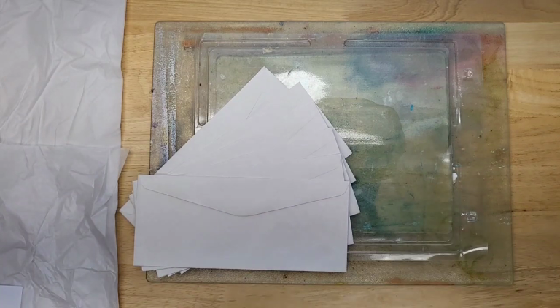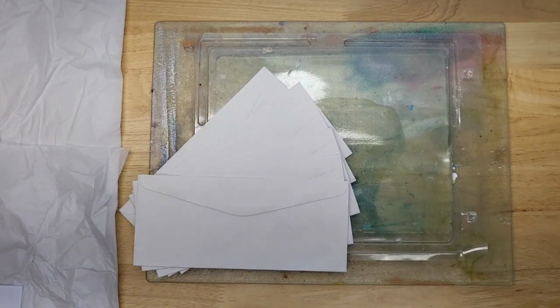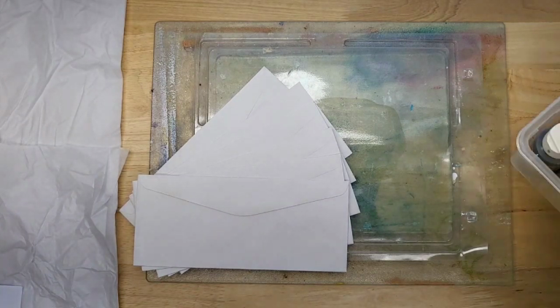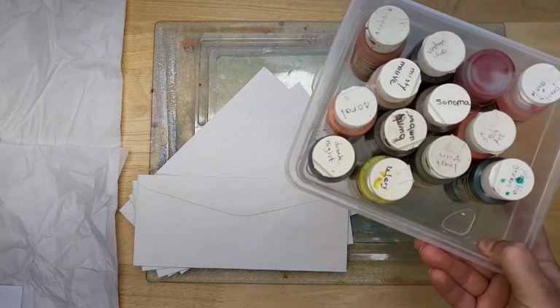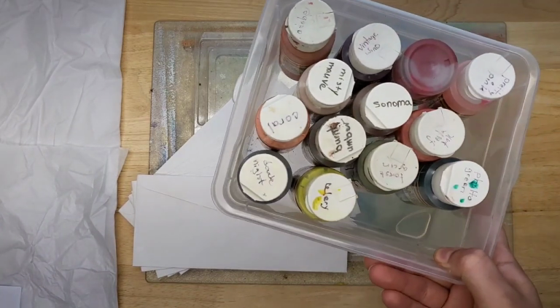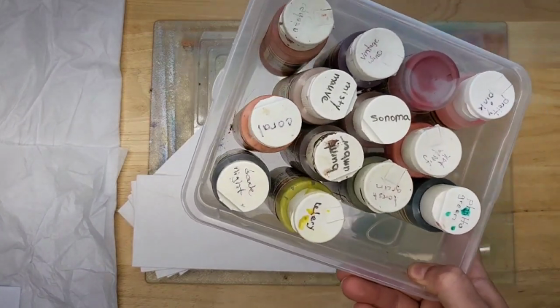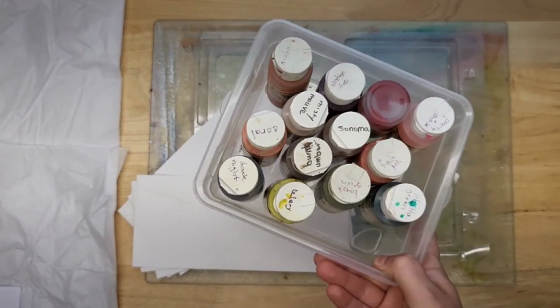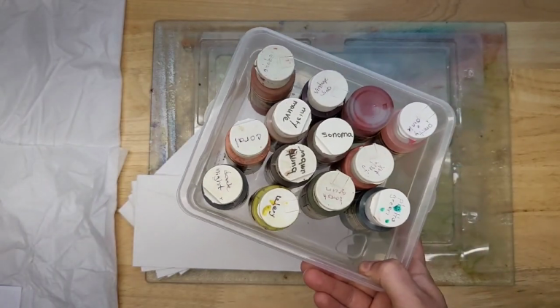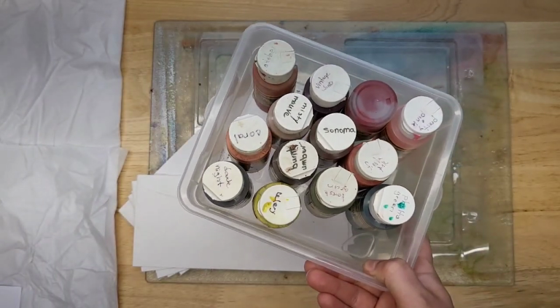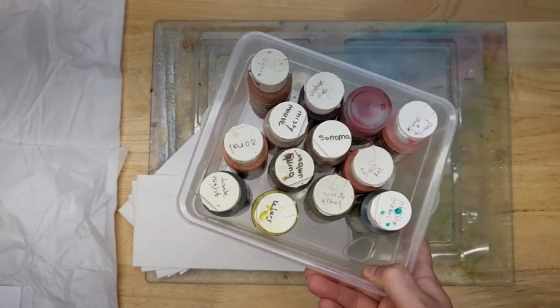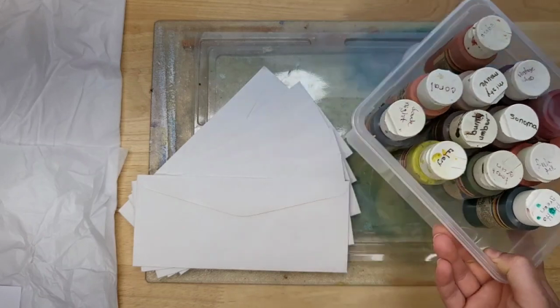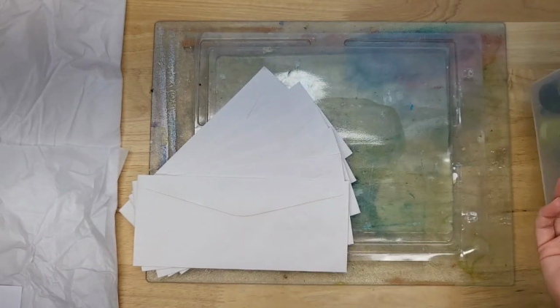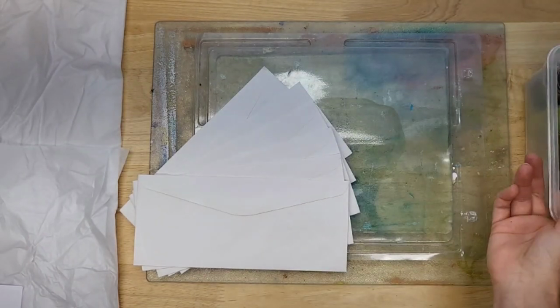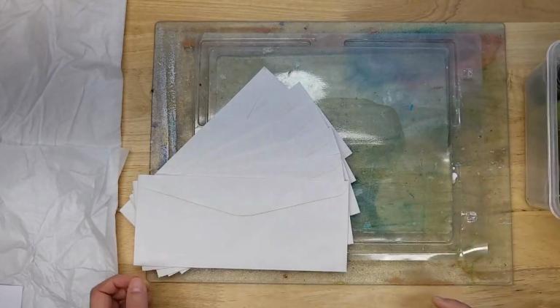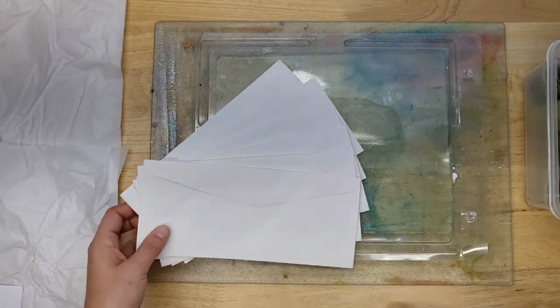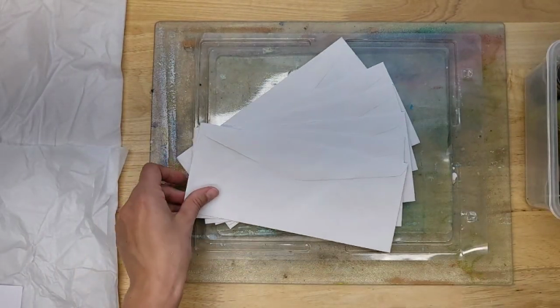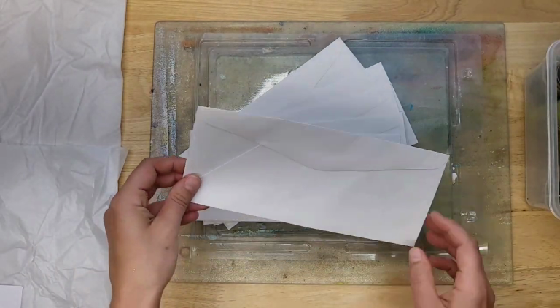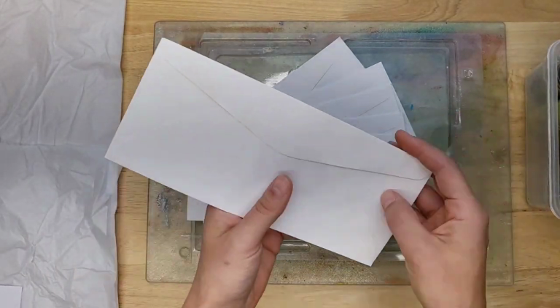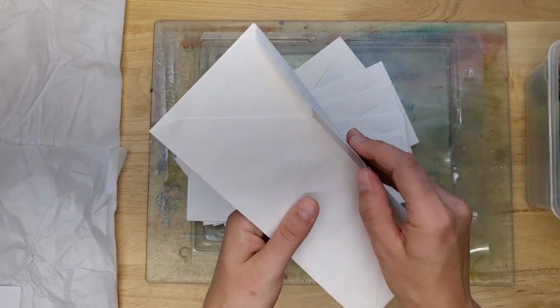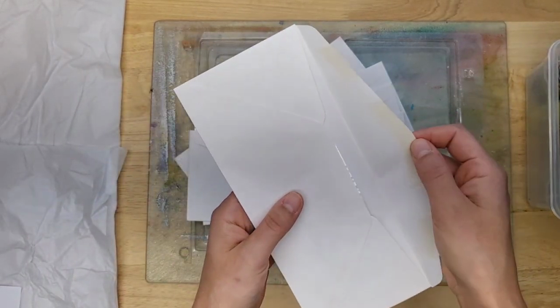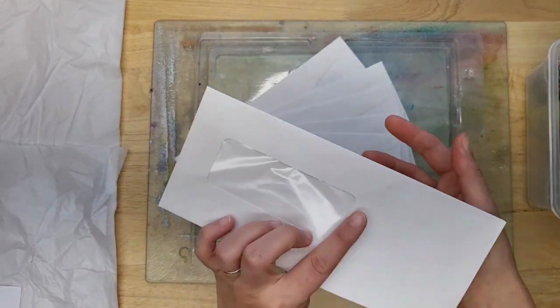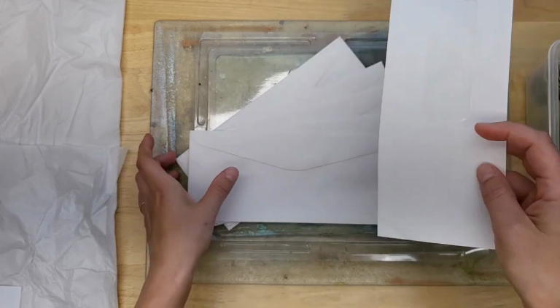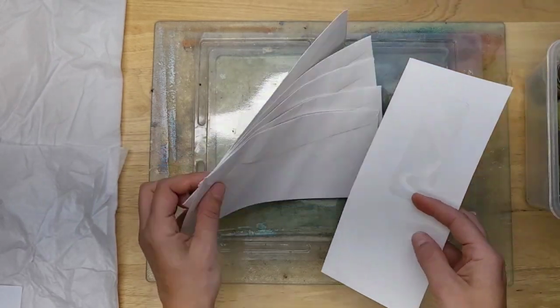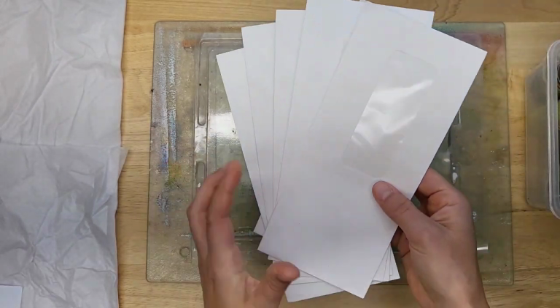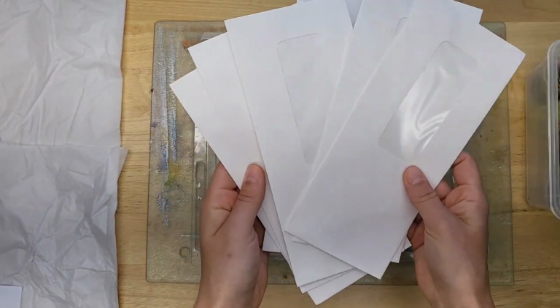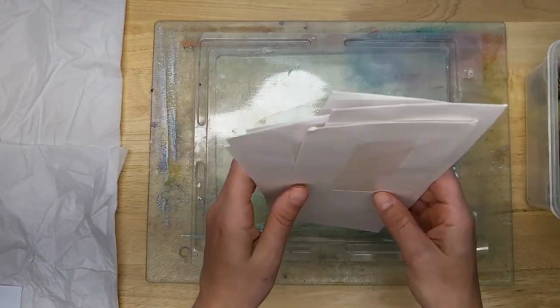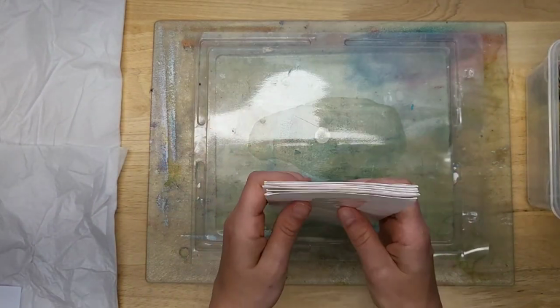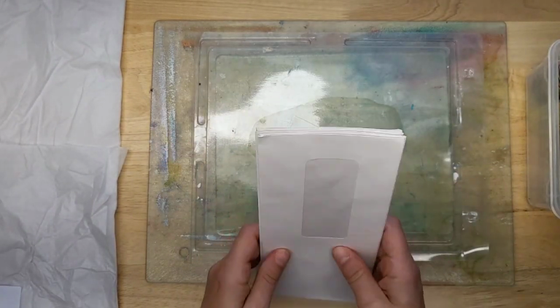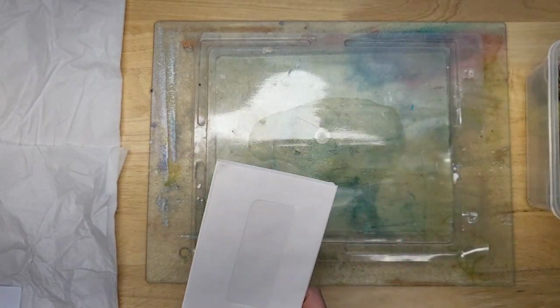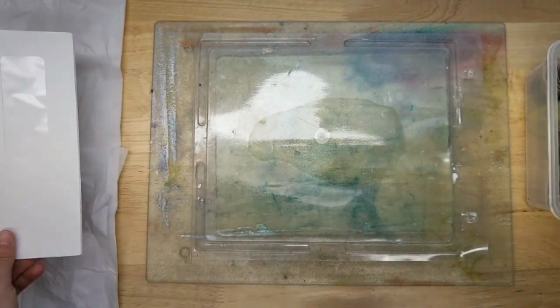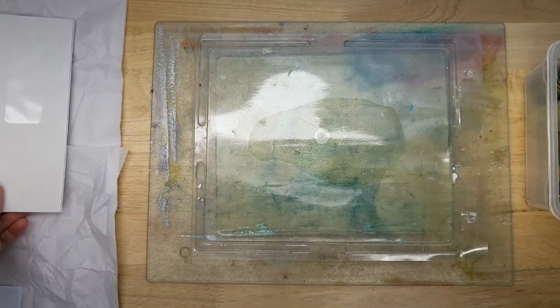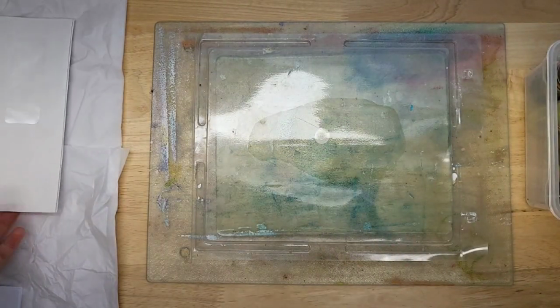I'm actually going to be using vintage acrylic paint, and I thought that would be a lot of fun. I'm using these long white window envelopes, so let's get right into it since it is a quick video.